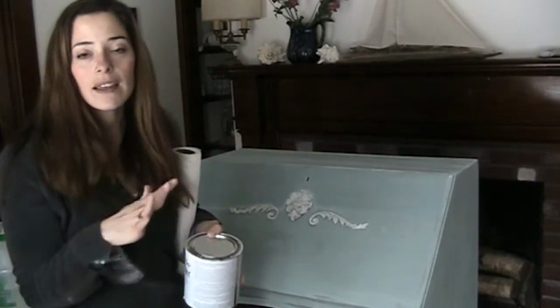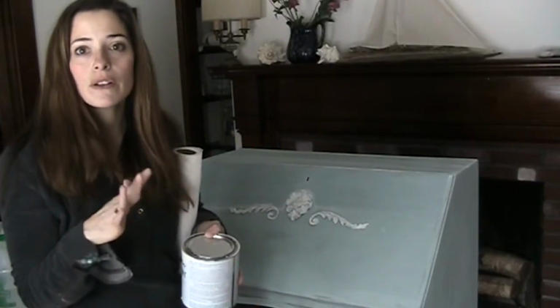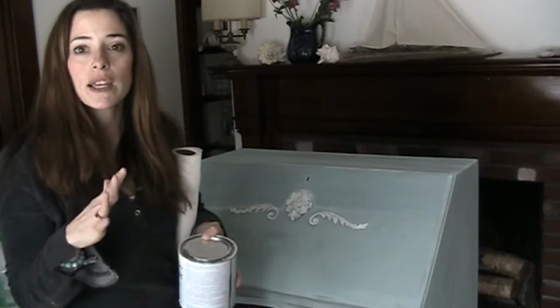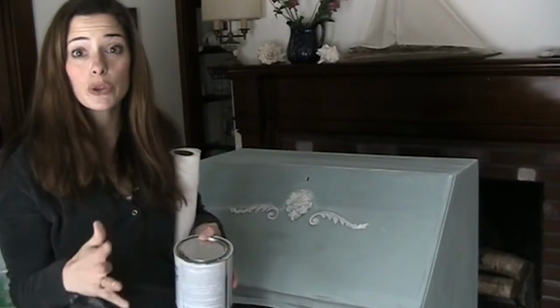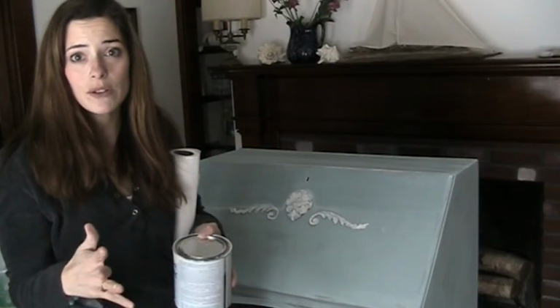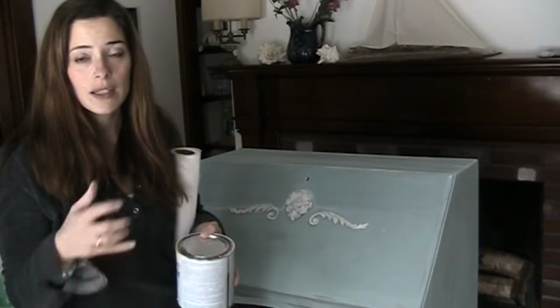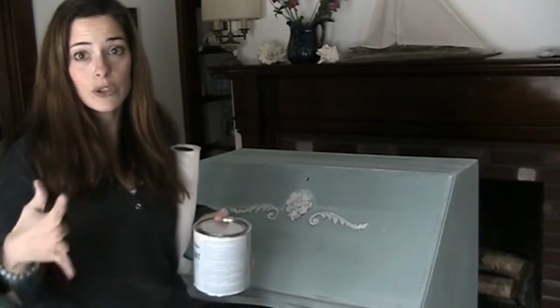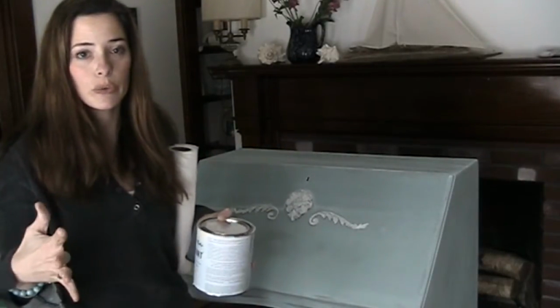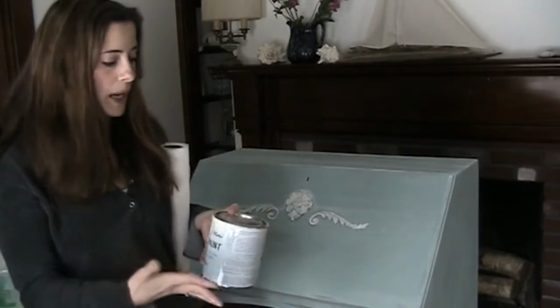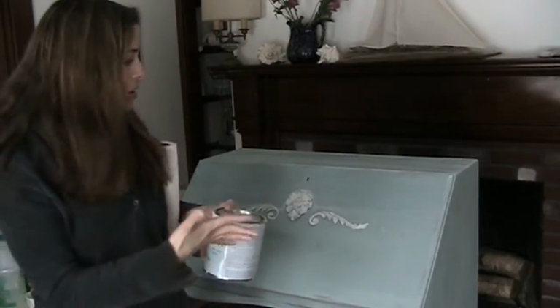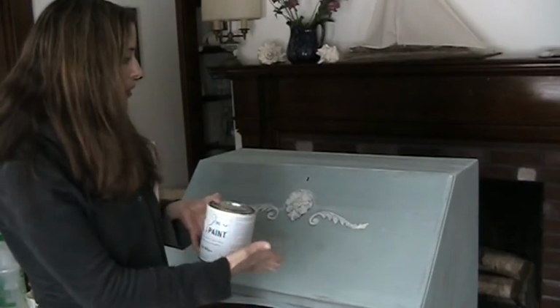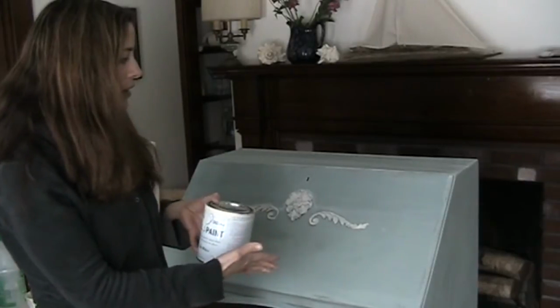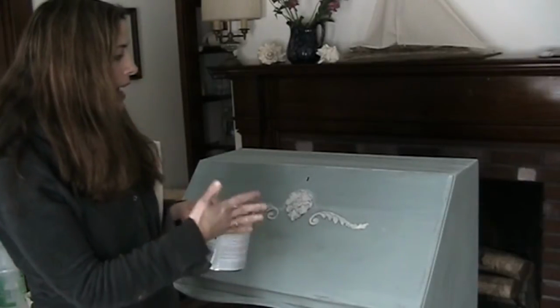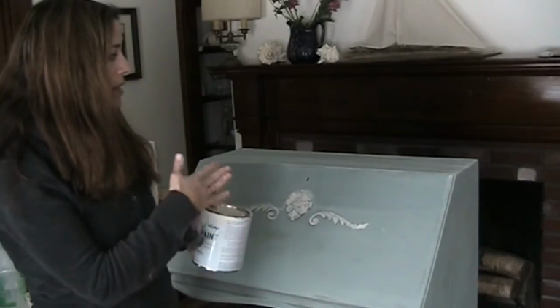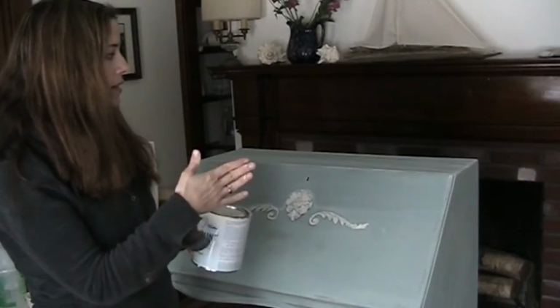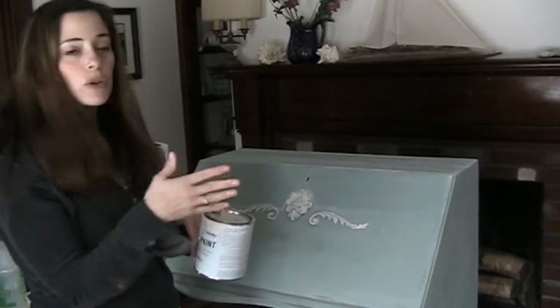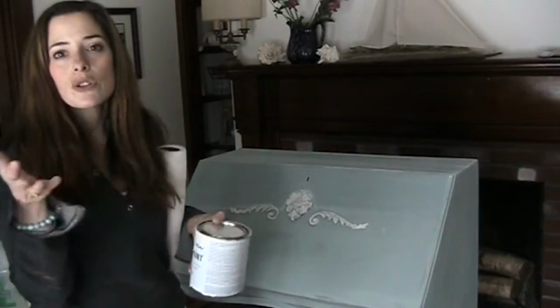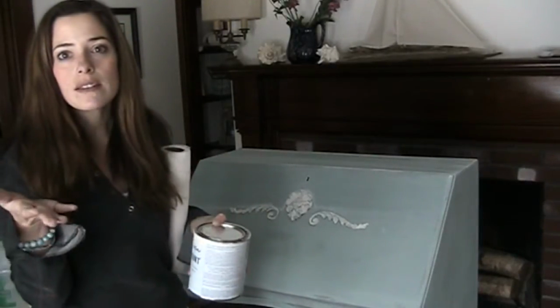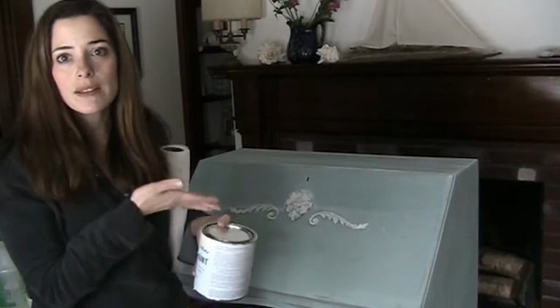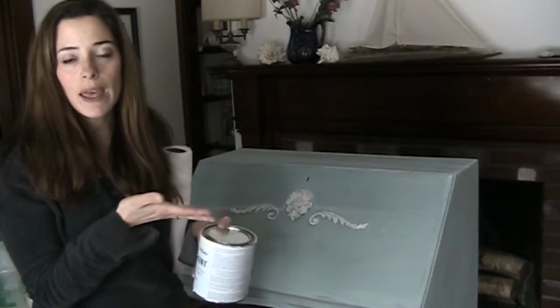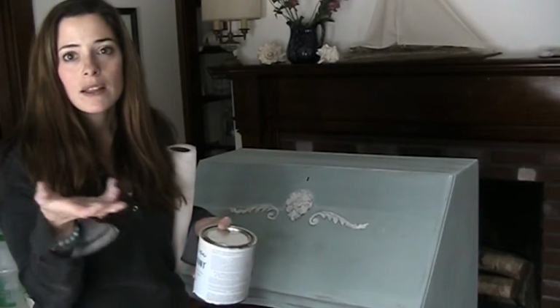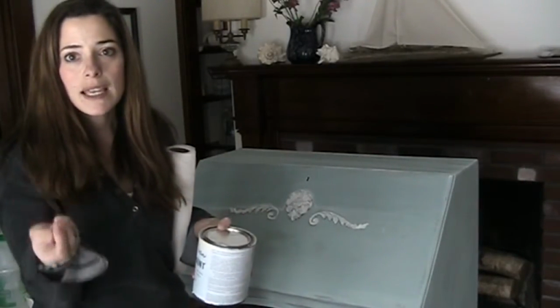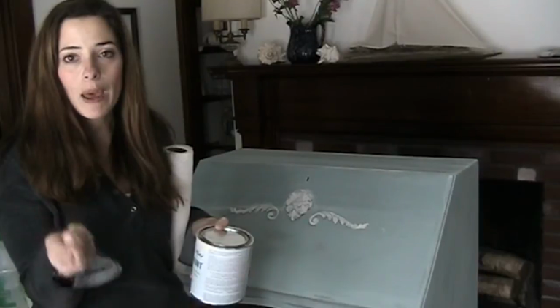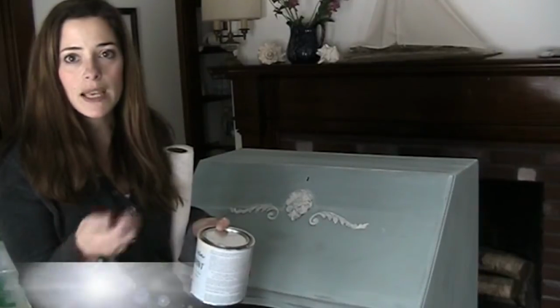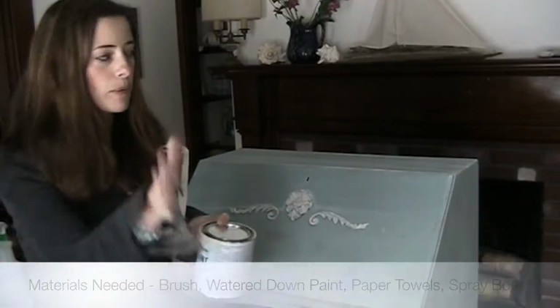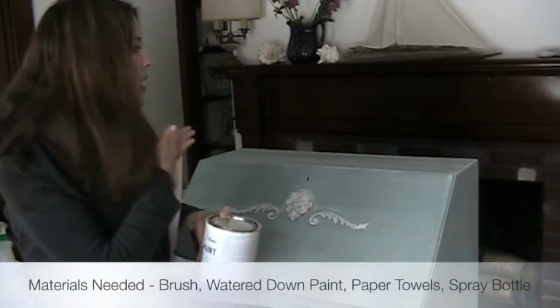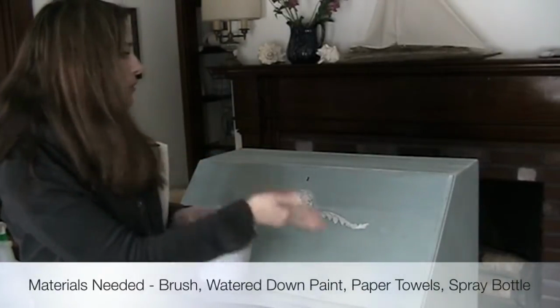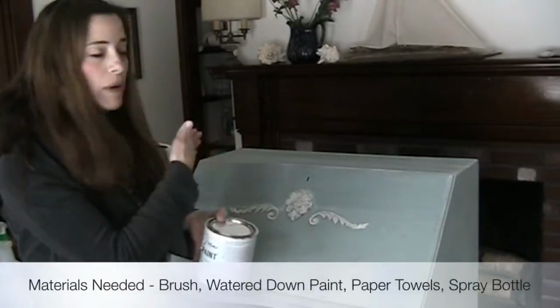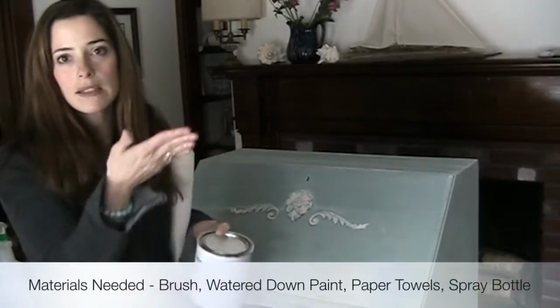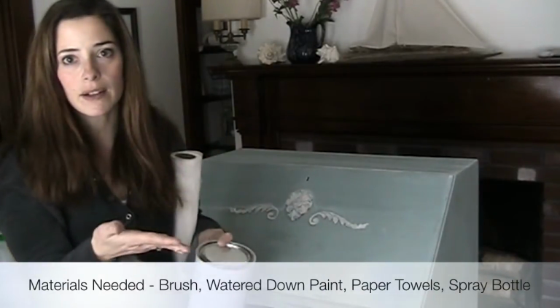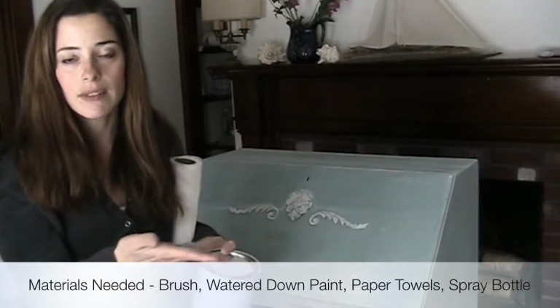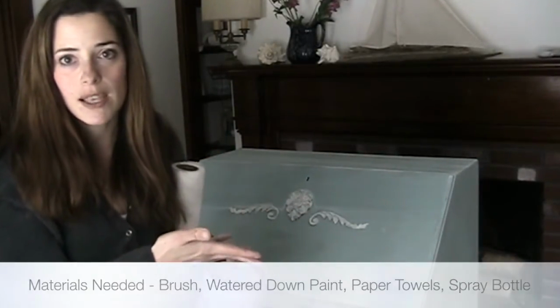If you've done too much — like if it looks too white on top of your color — then while it's still wet, take a wet paper towel and wipe it off, and it will go right back to the layer you just had.